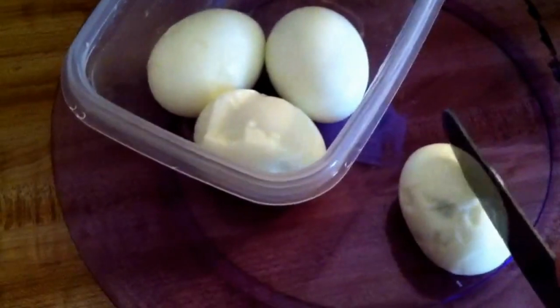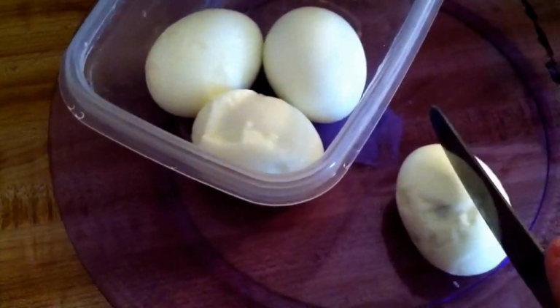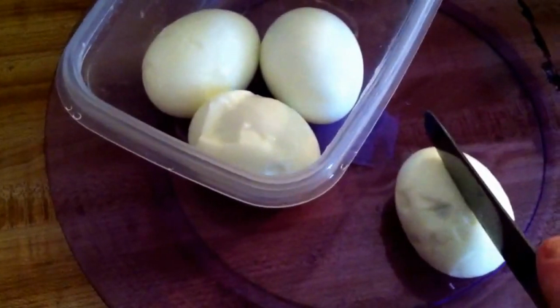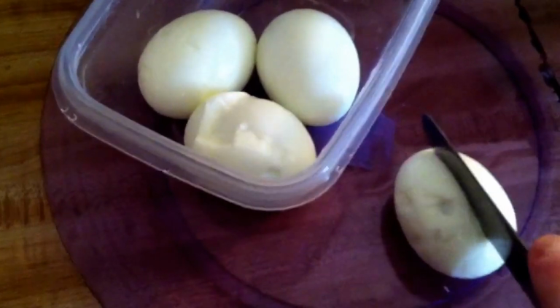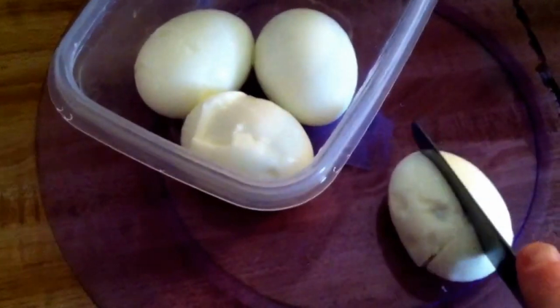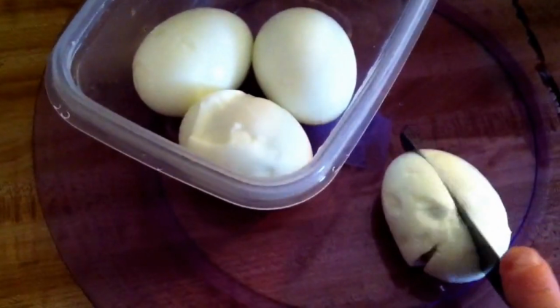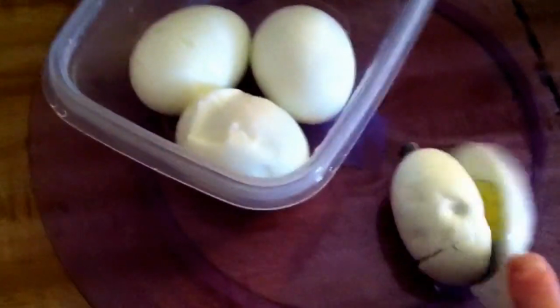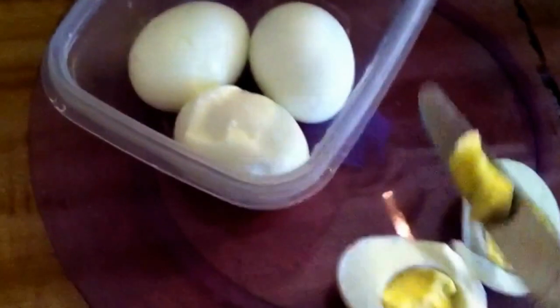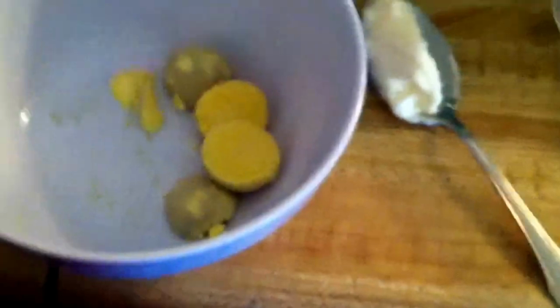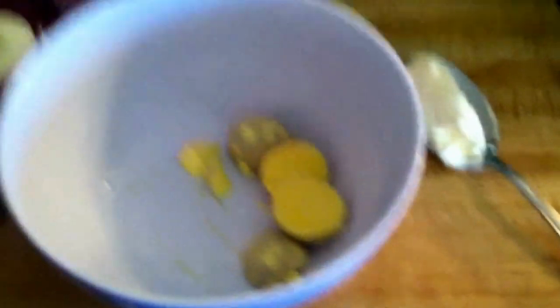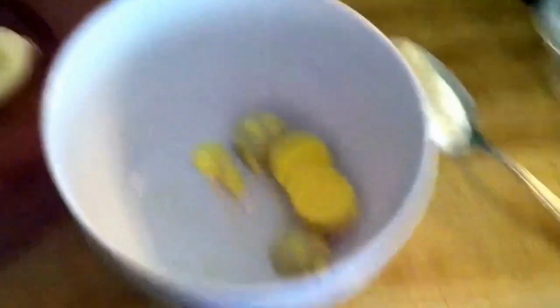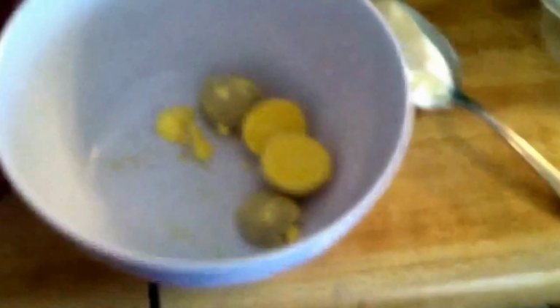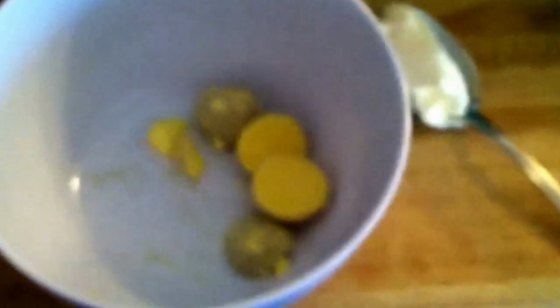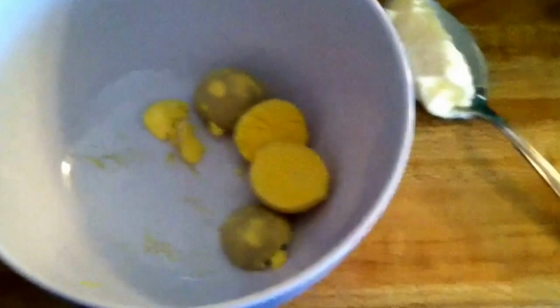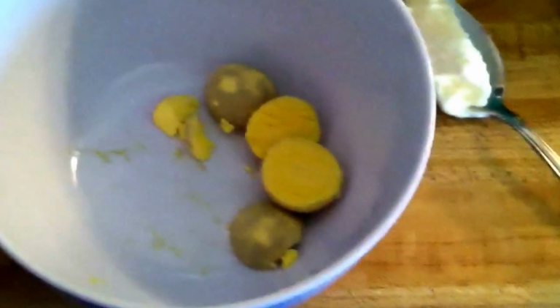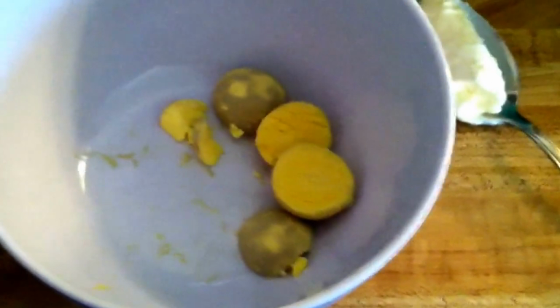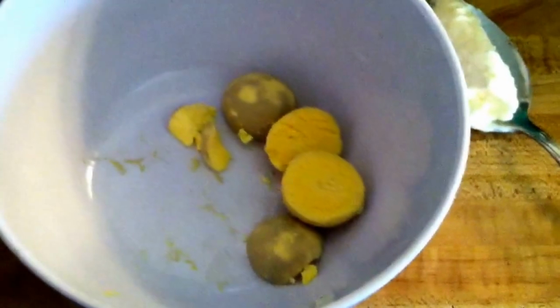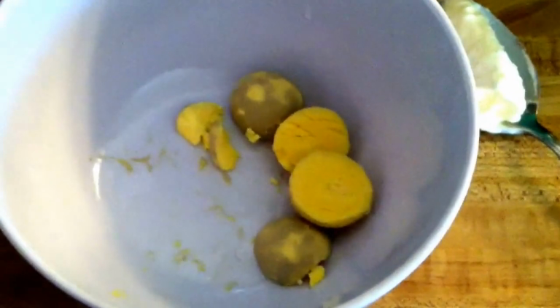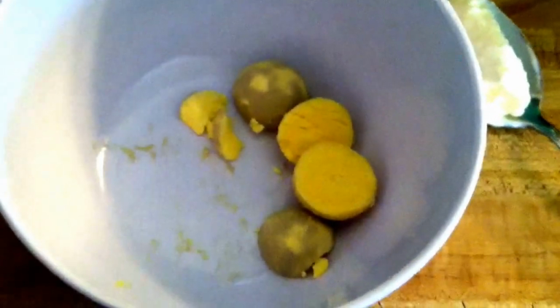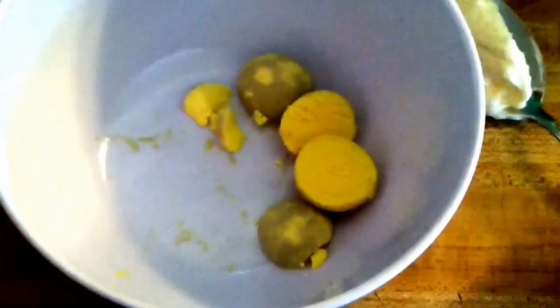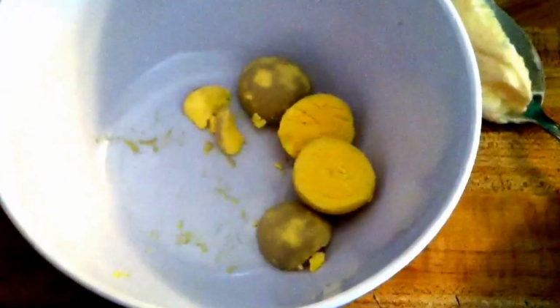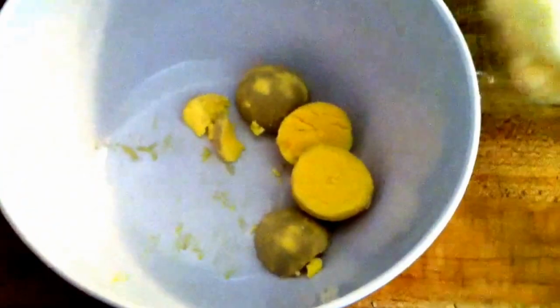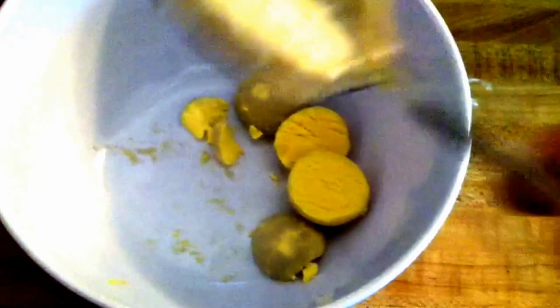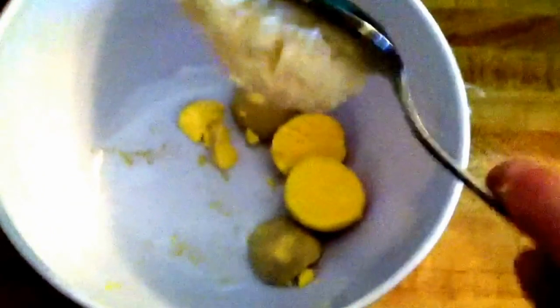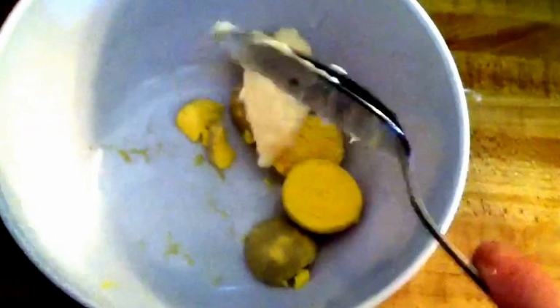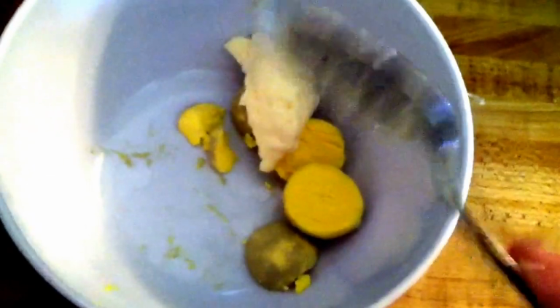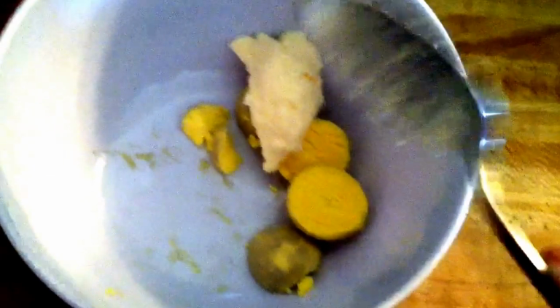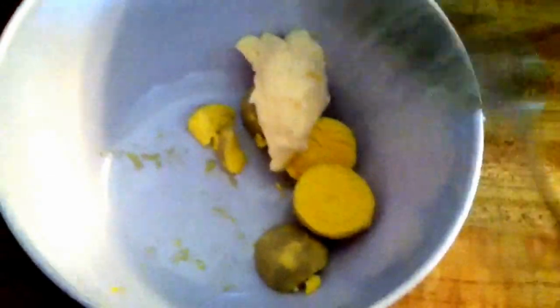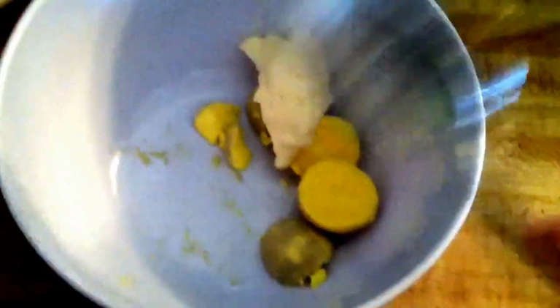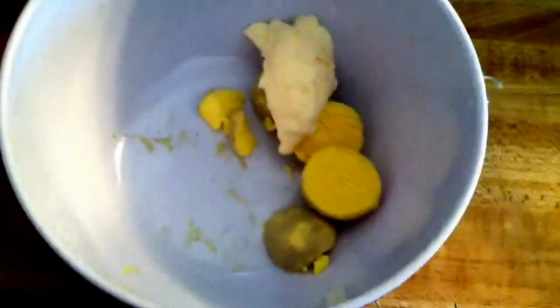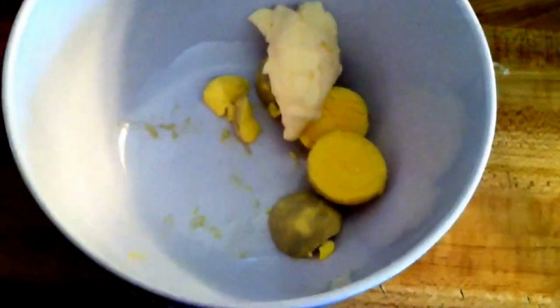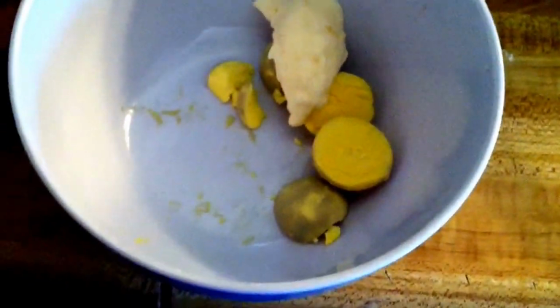Take out the yolks and put them in a bowl. I have all the yolks in my bowl, and since I am adding avocado, I'm not going to use much mayo.